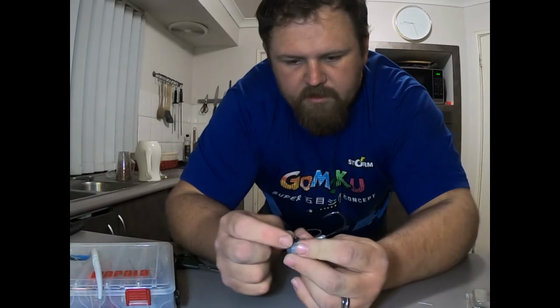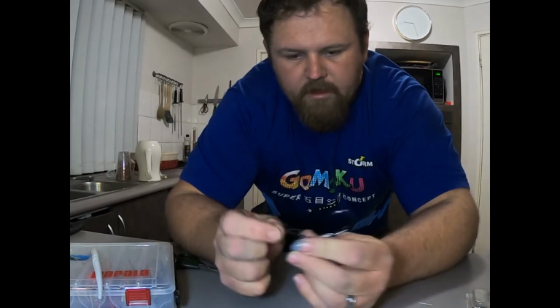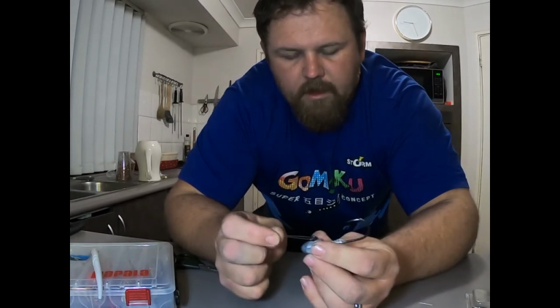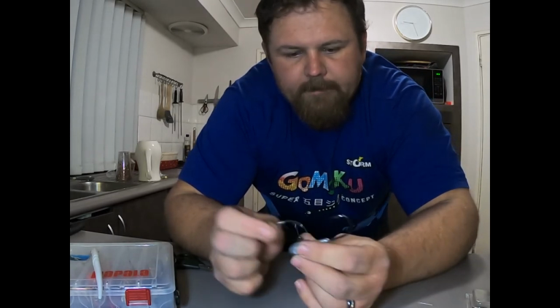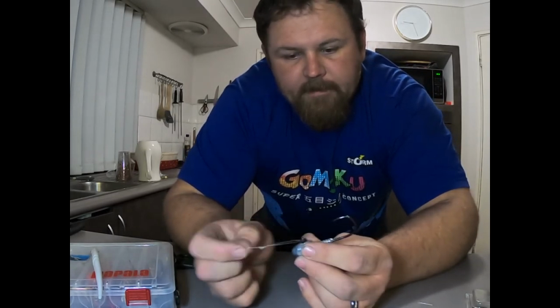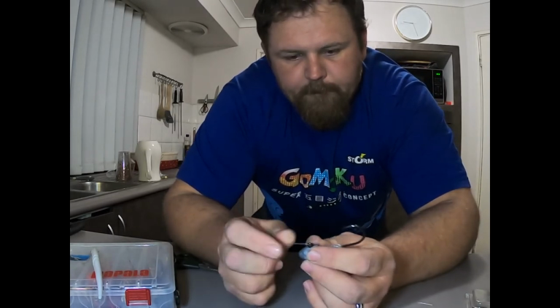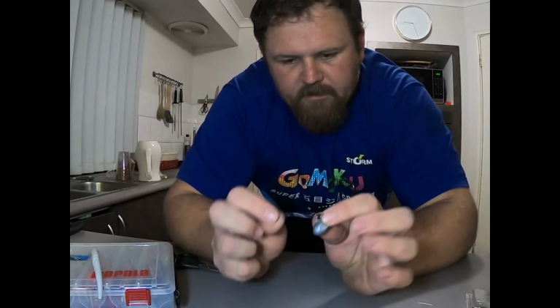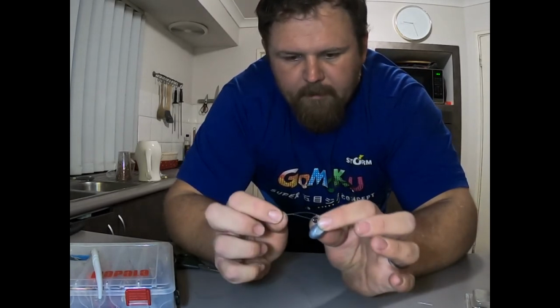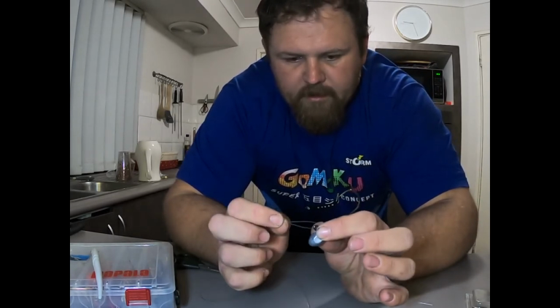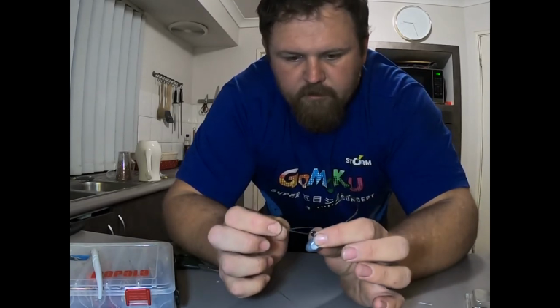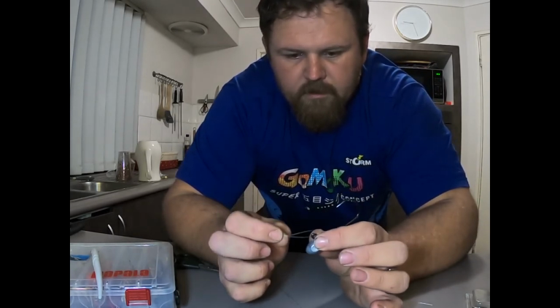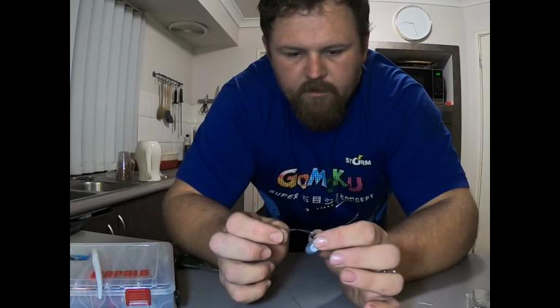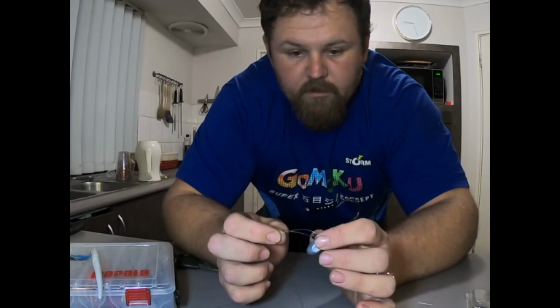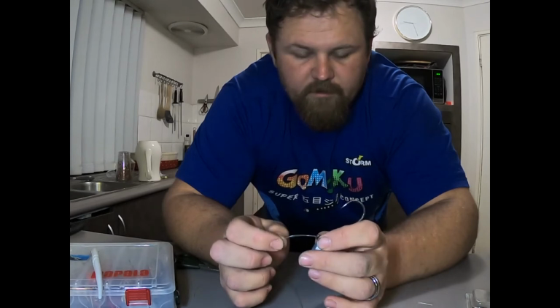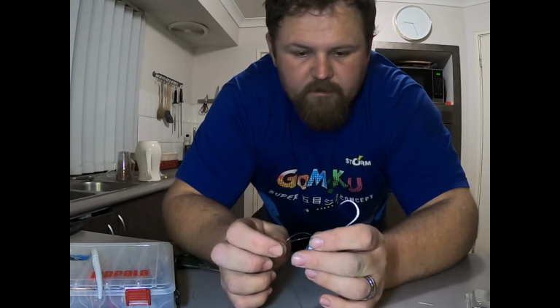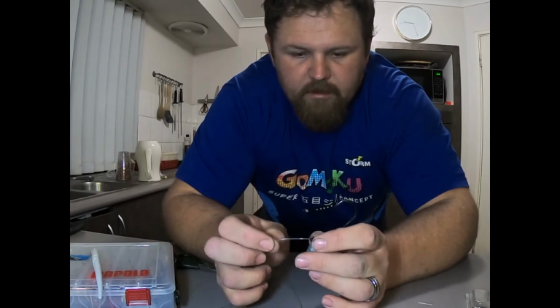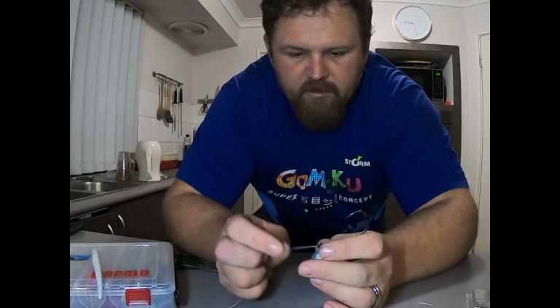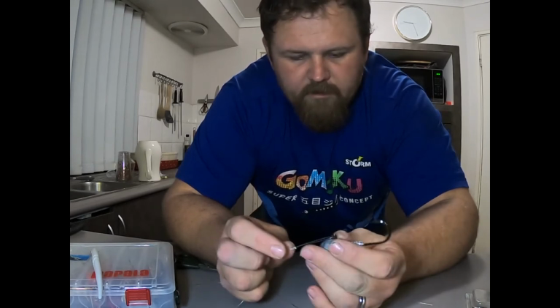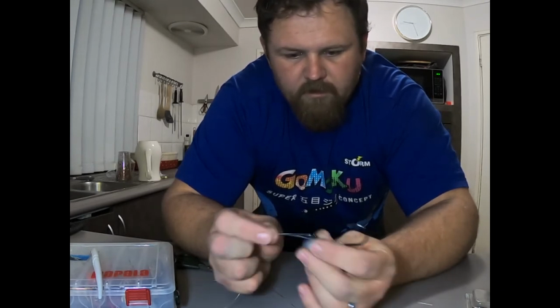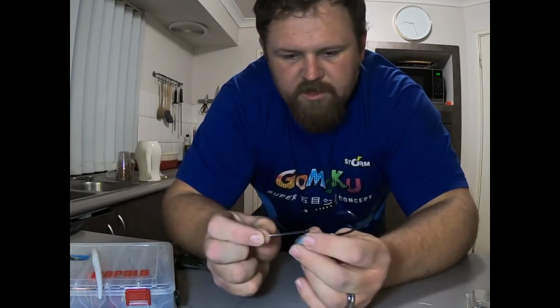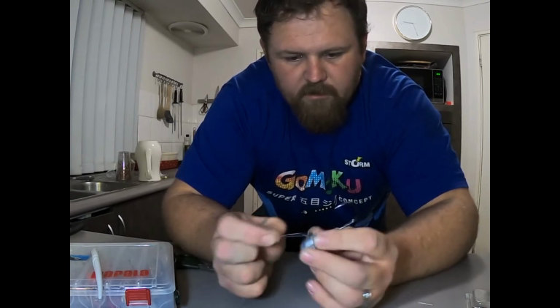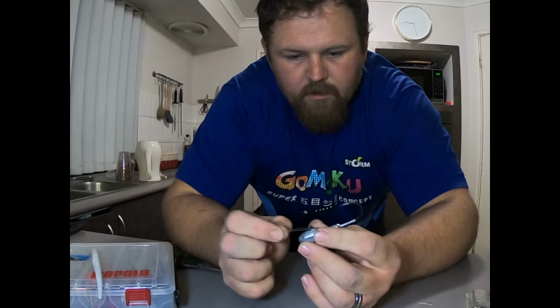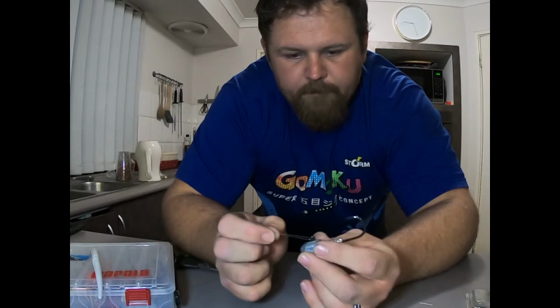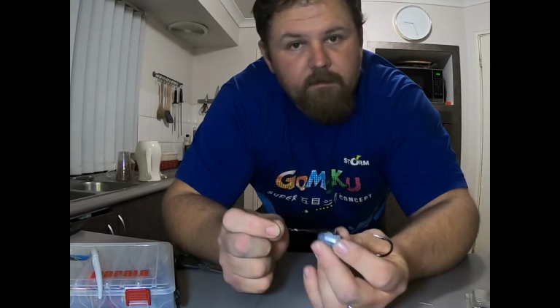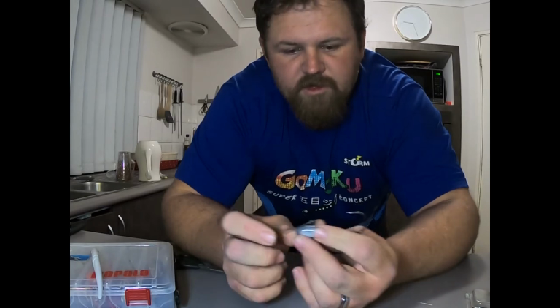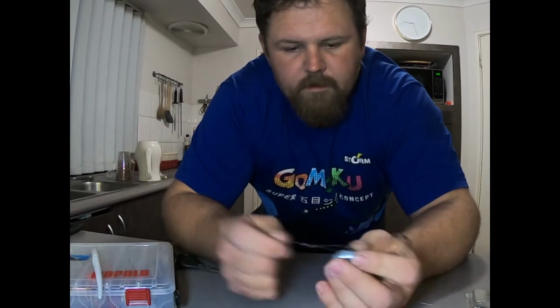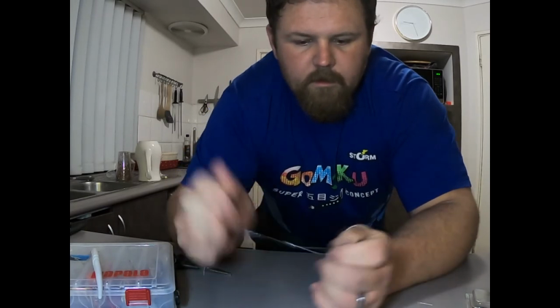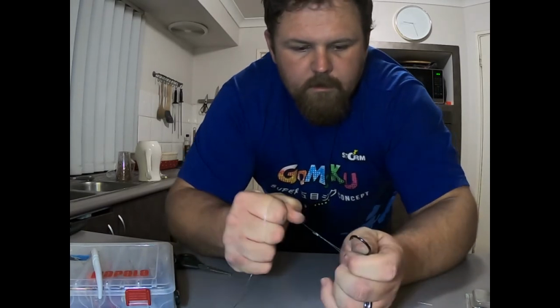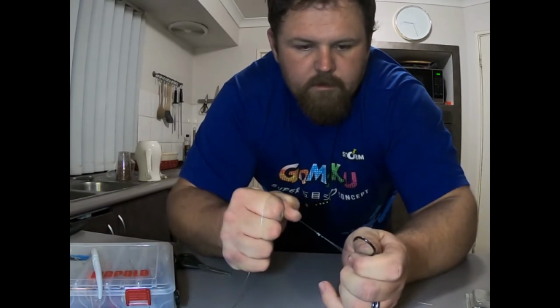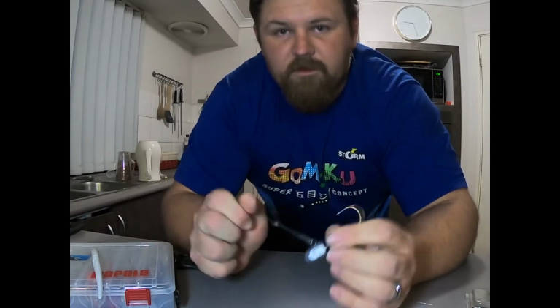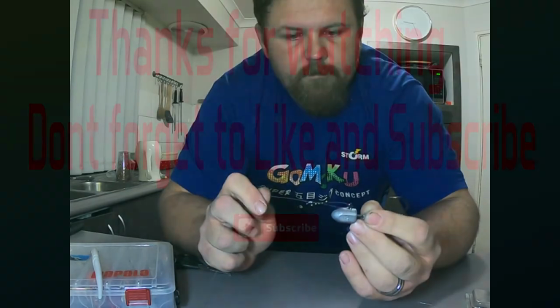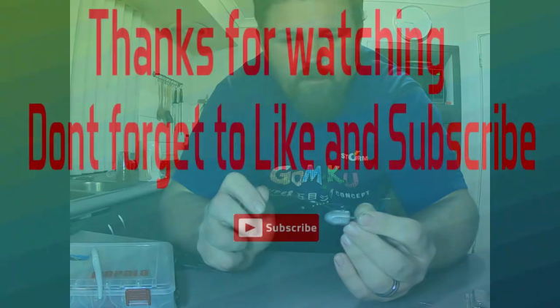It locks out on the actual eyelet. This knot is mainly used for divers and poppers, but I've just always been using it for the jig heads as well. I find it works quite well — never had an issue with it. Super simple, that's that one.